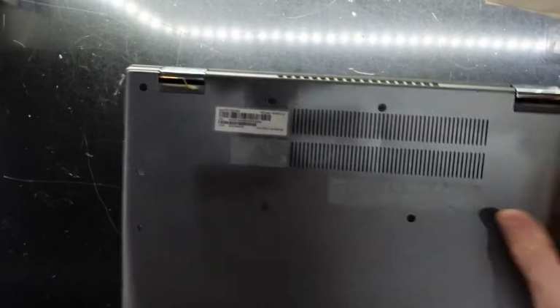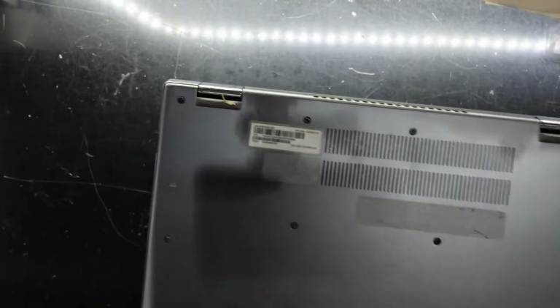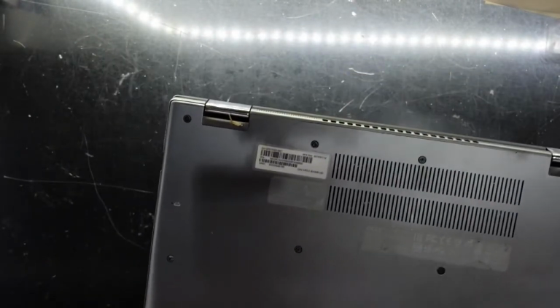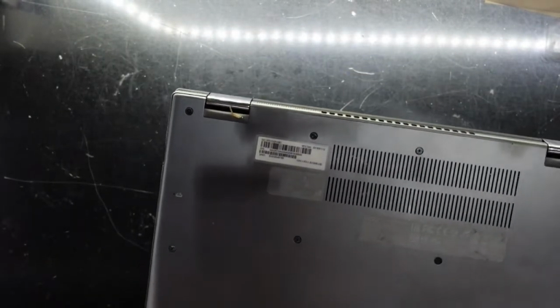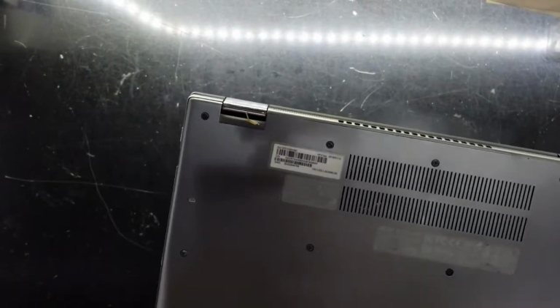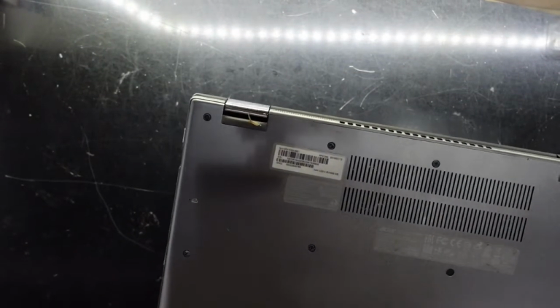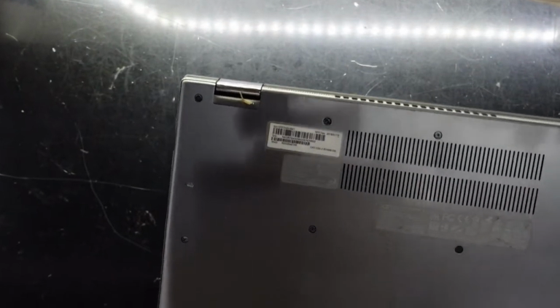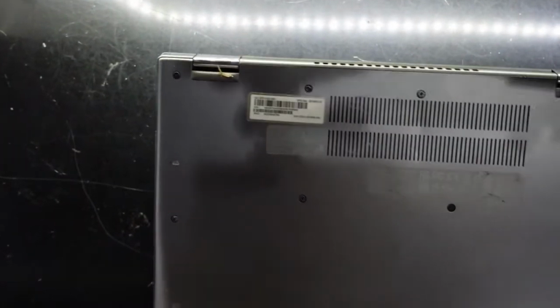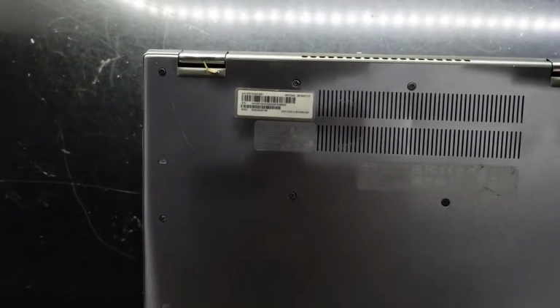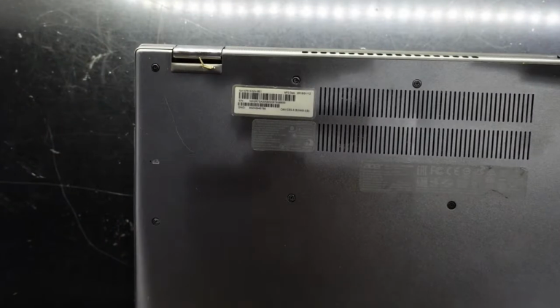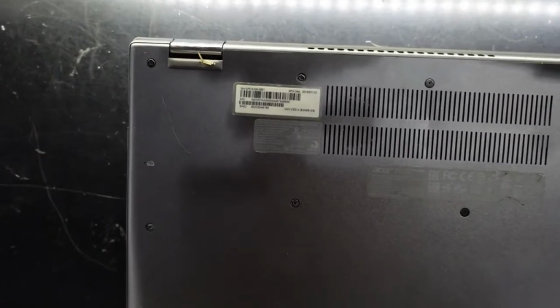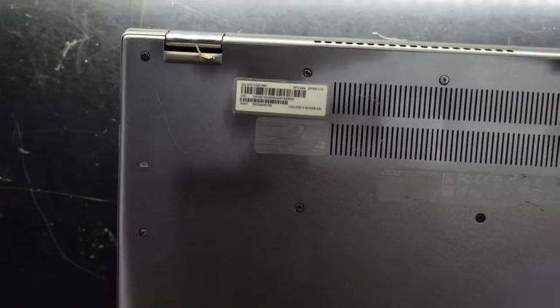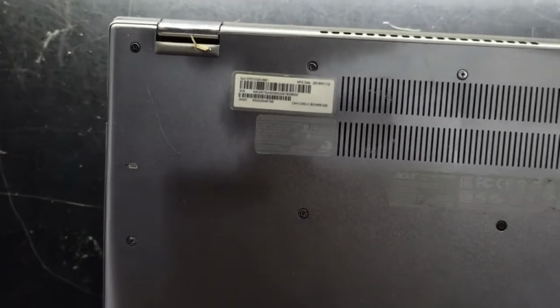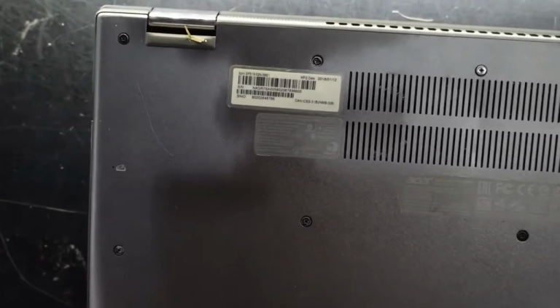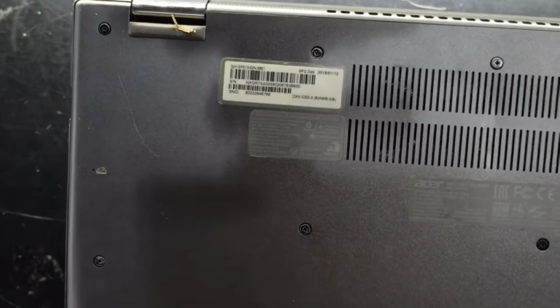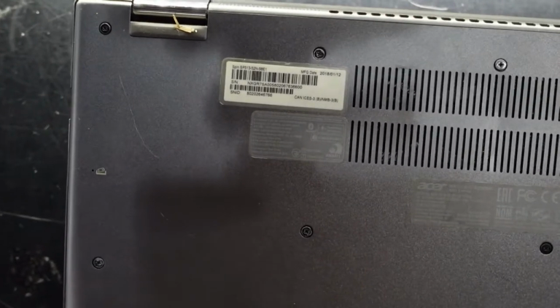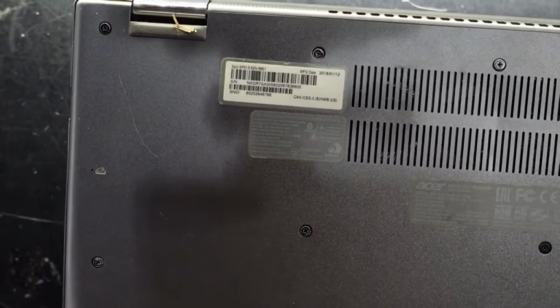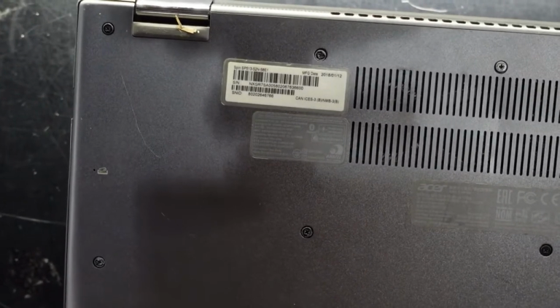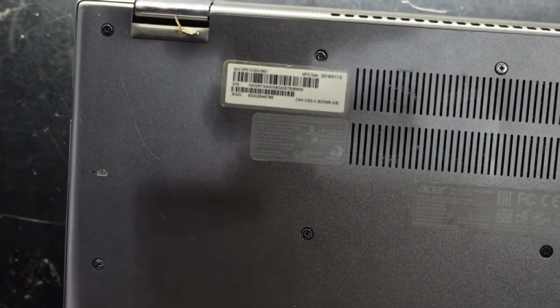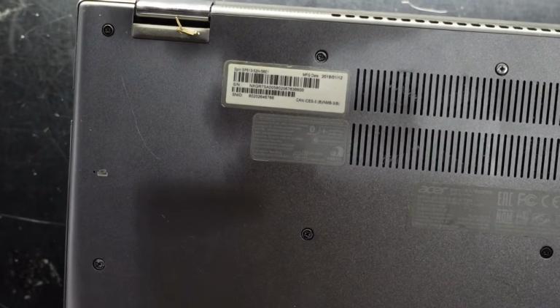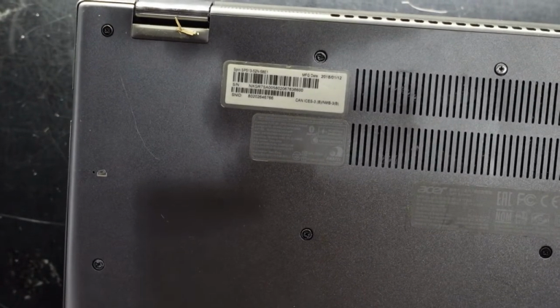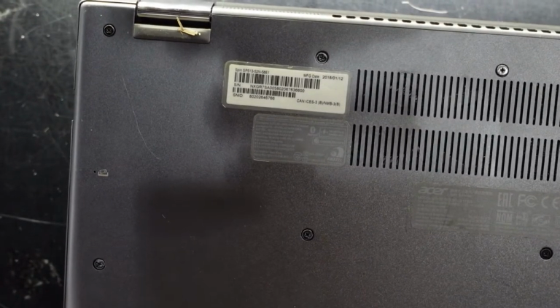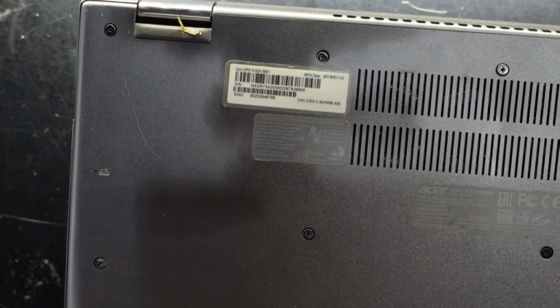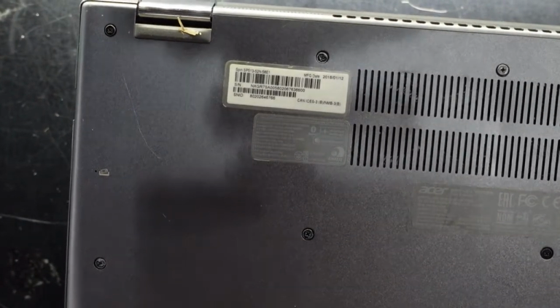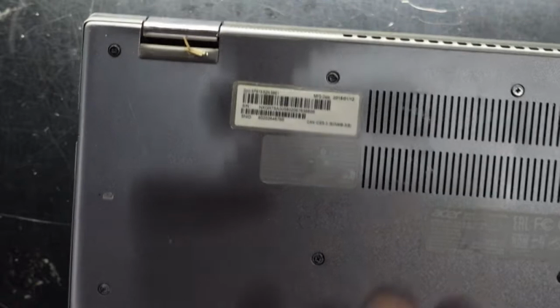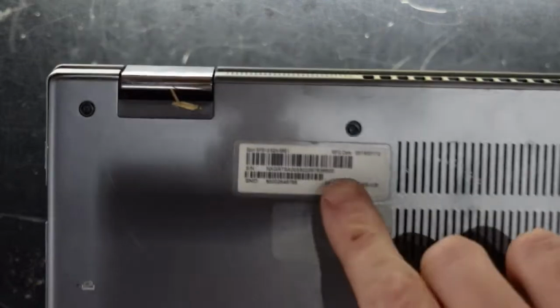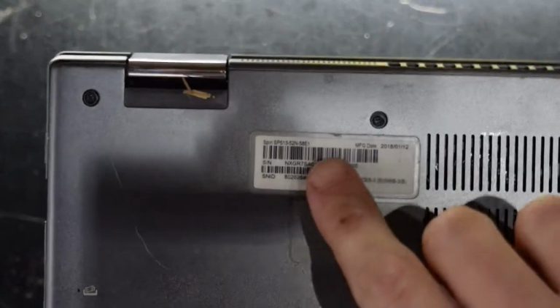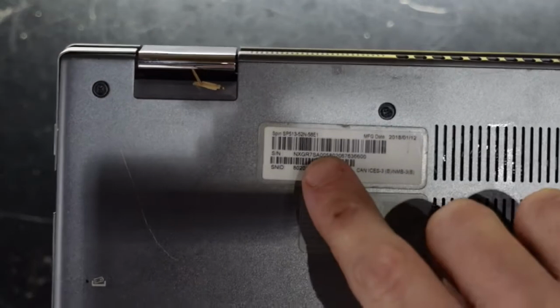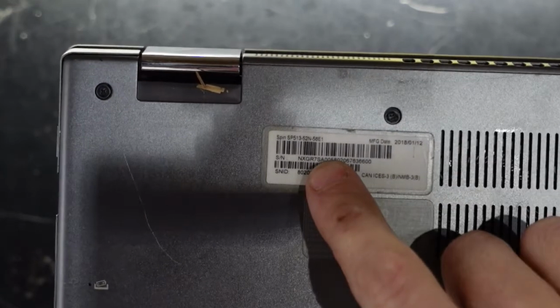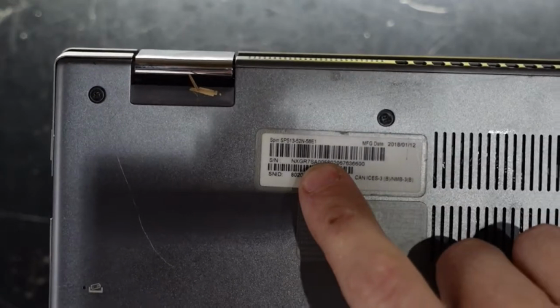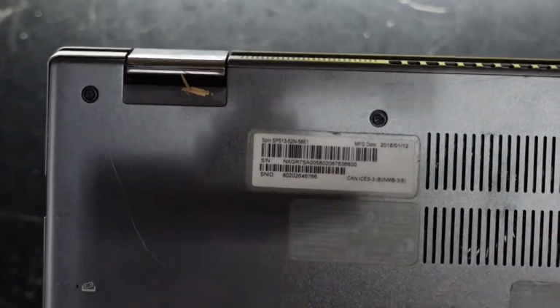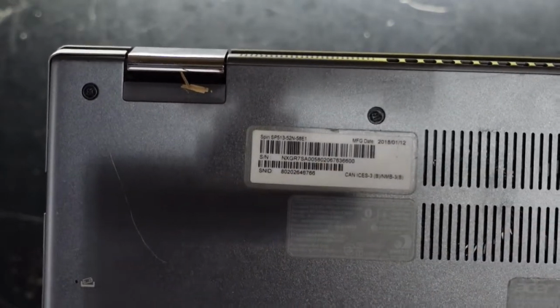More accurately, this one is an Acer Spin SP 513-52N-581 right here.